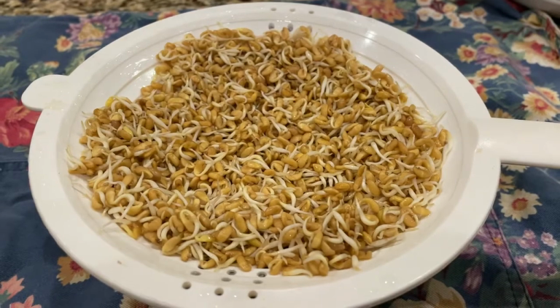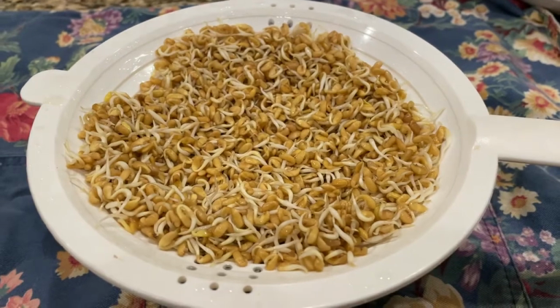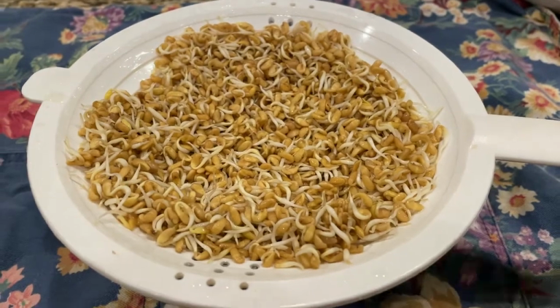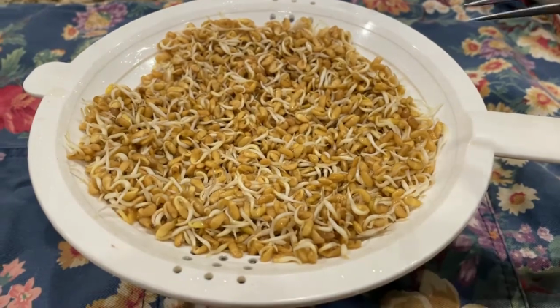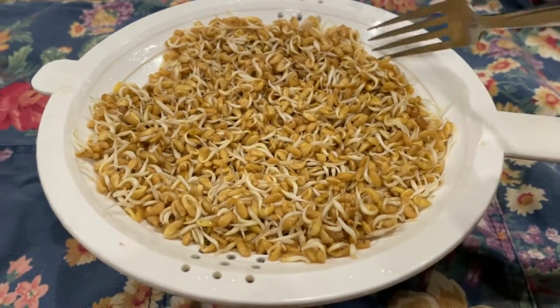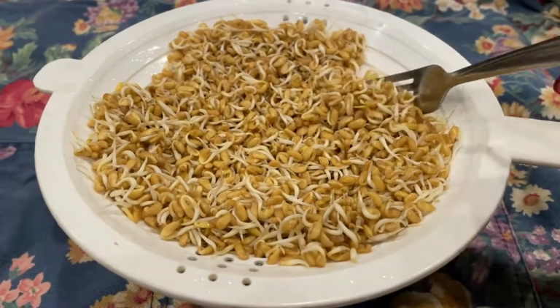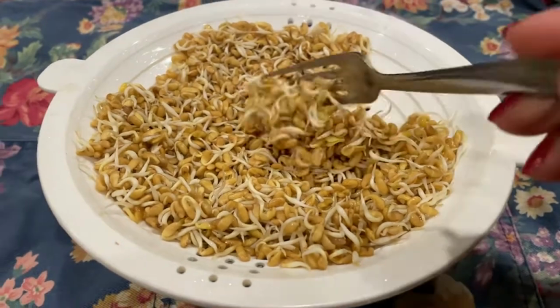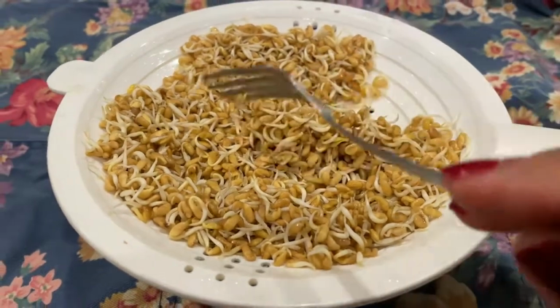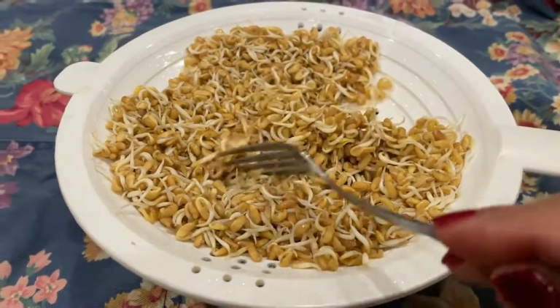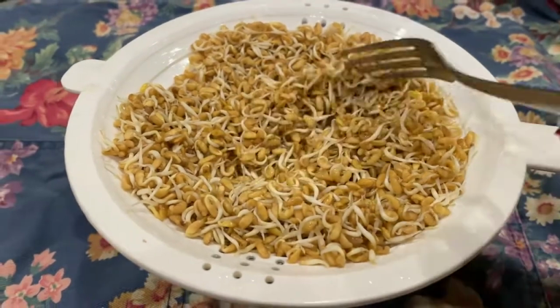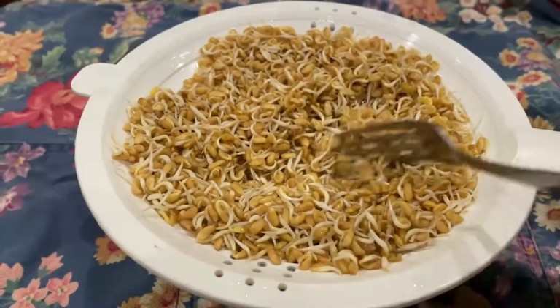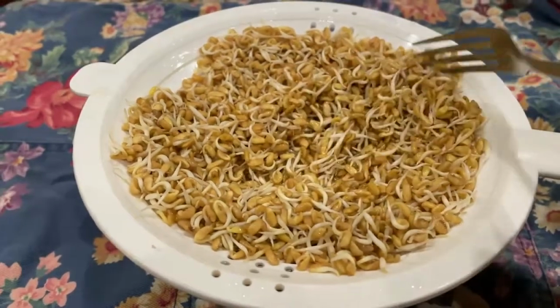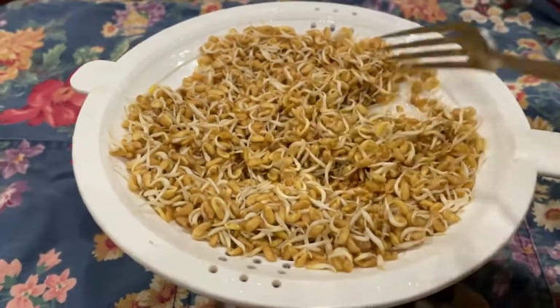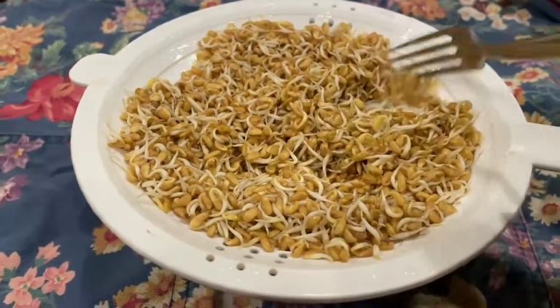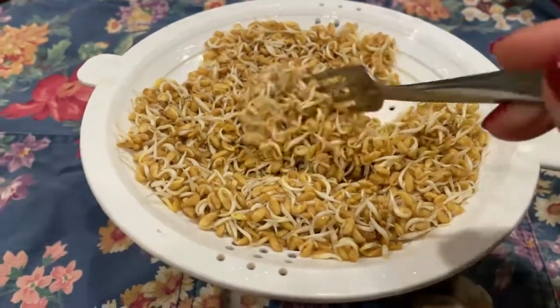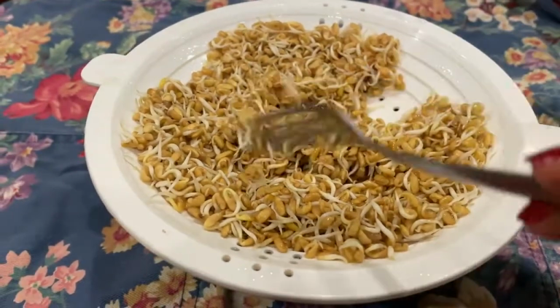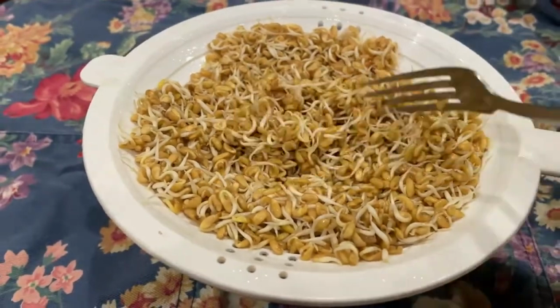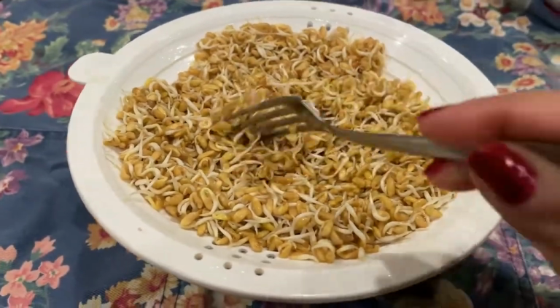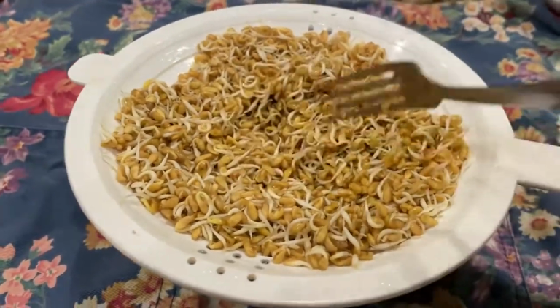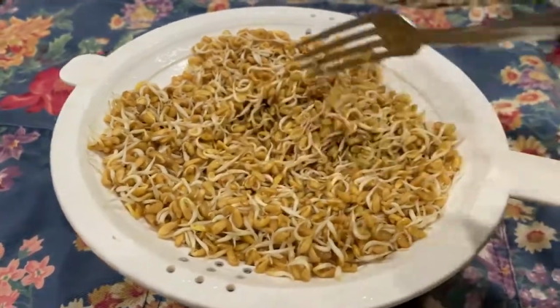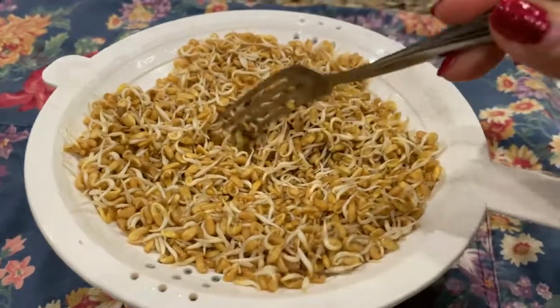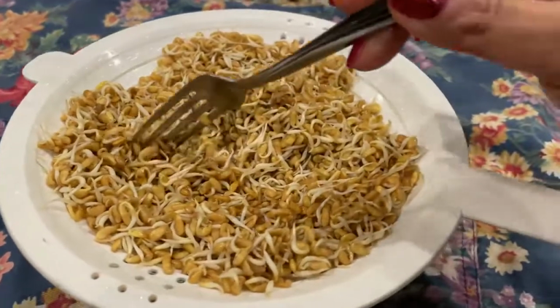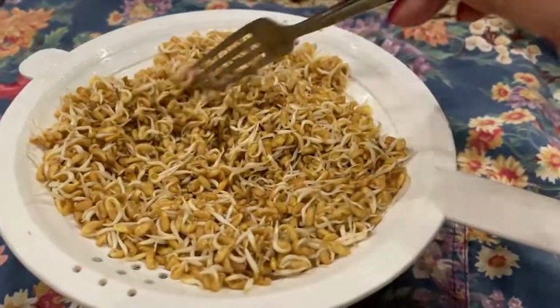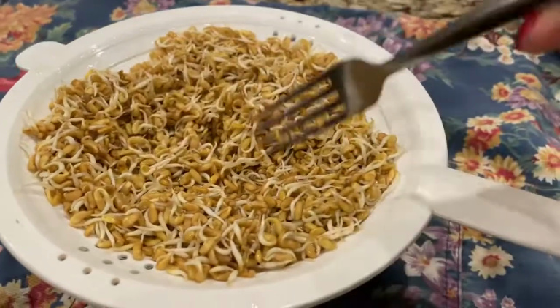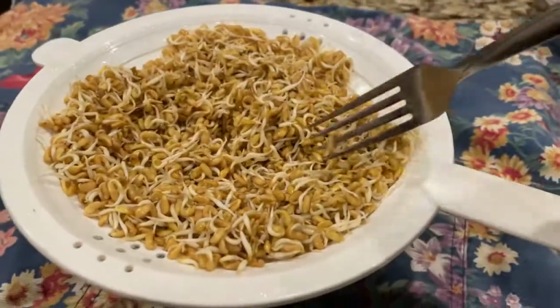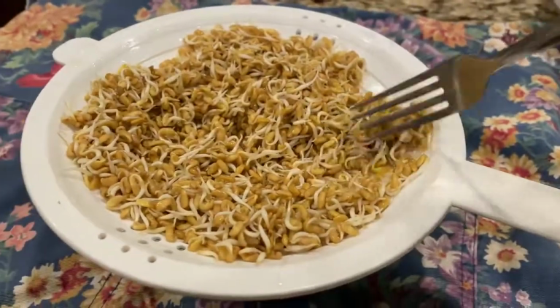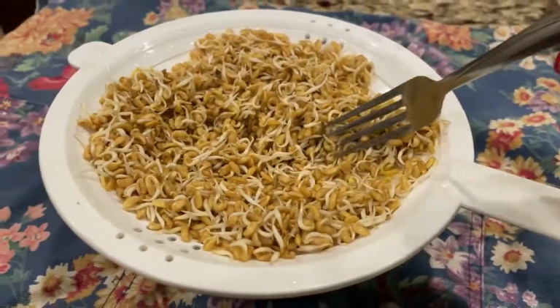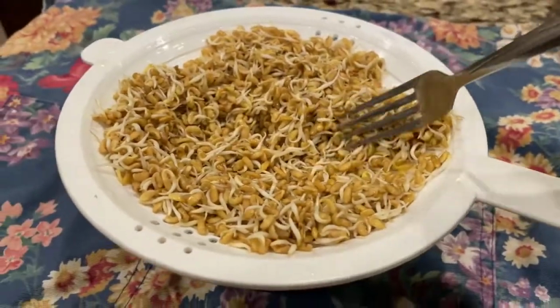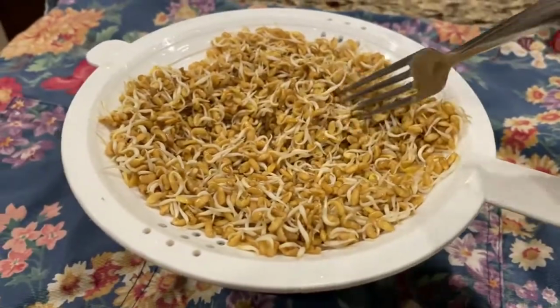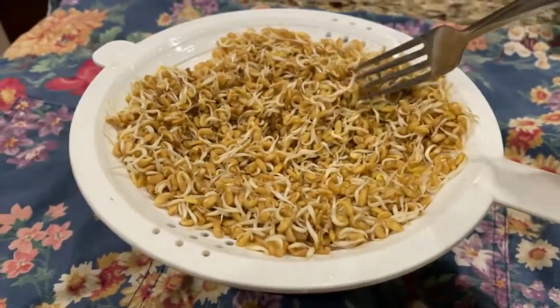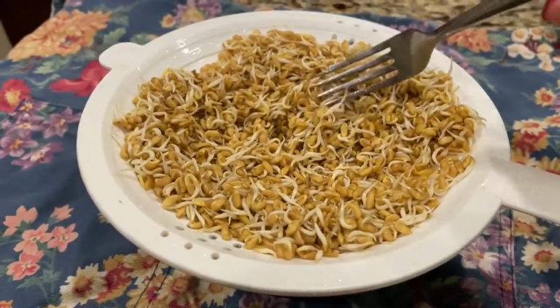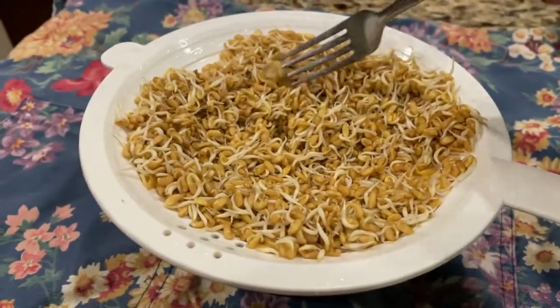Meithi seeds take about 48 hours to sprout. Look how nice they came out. Just make sure to rinse them well before cooking.